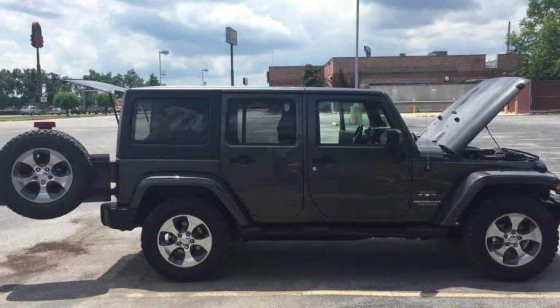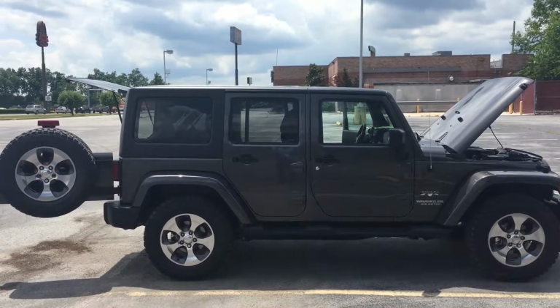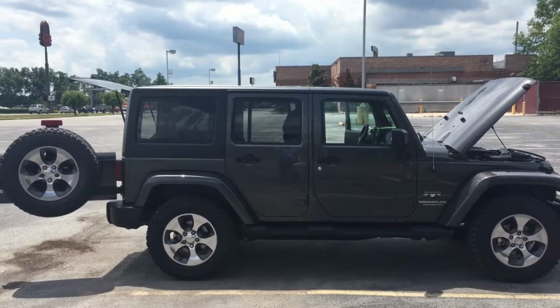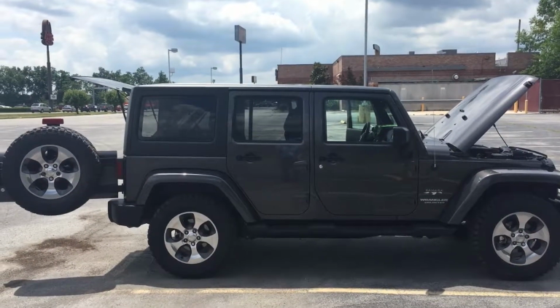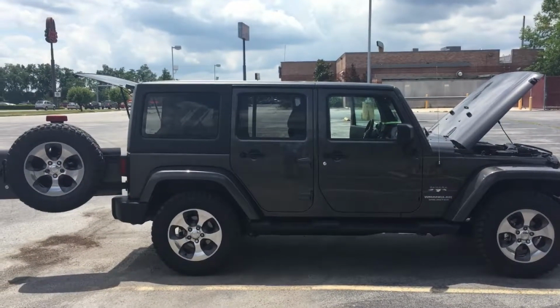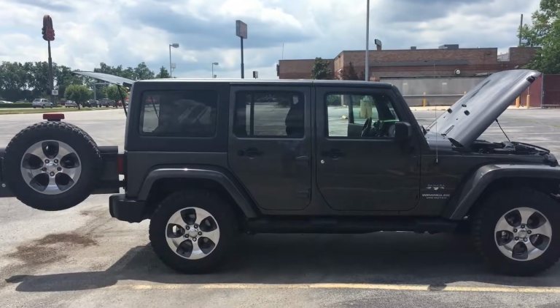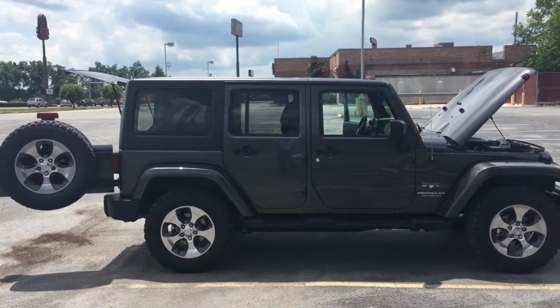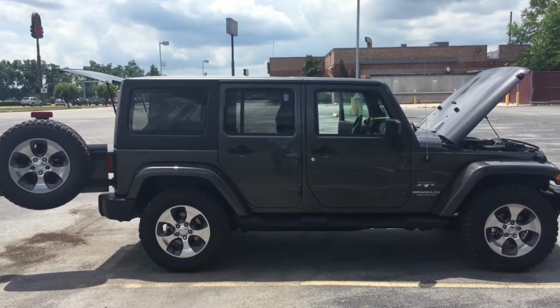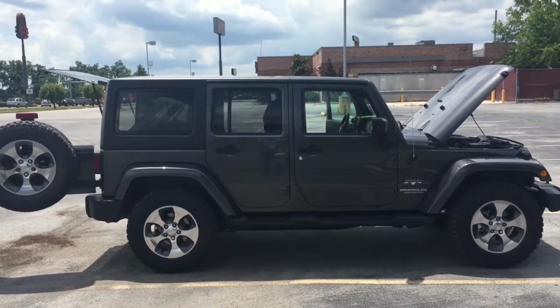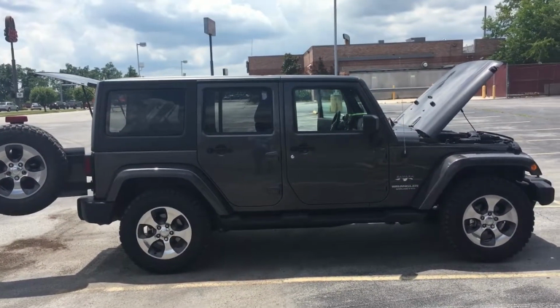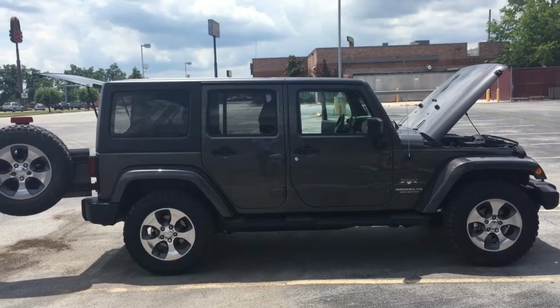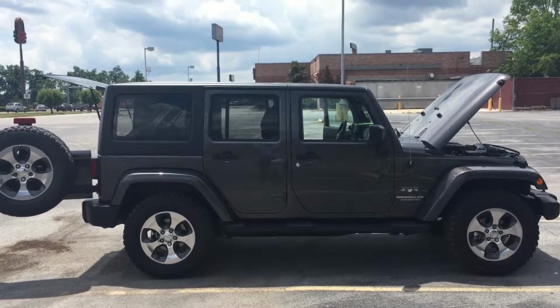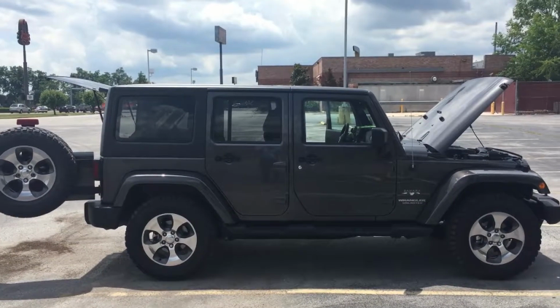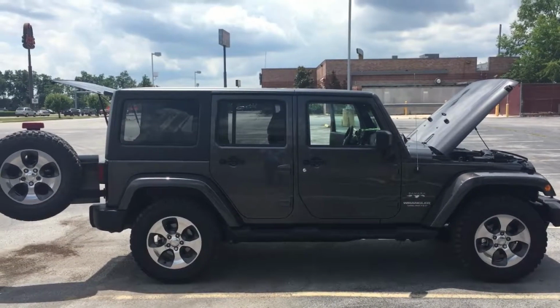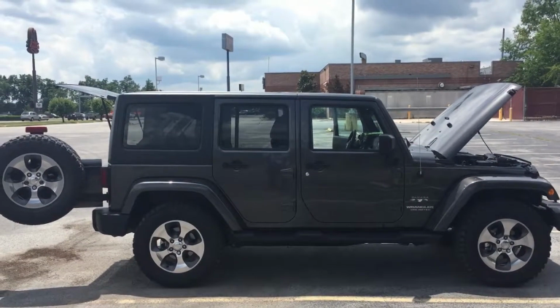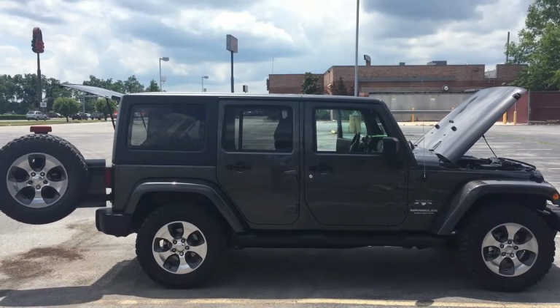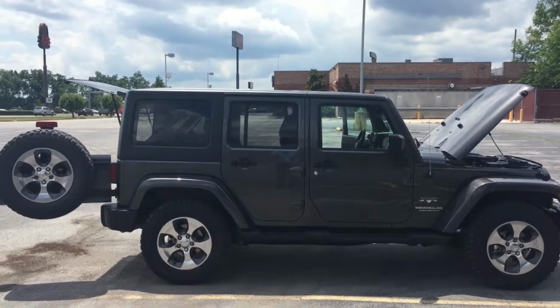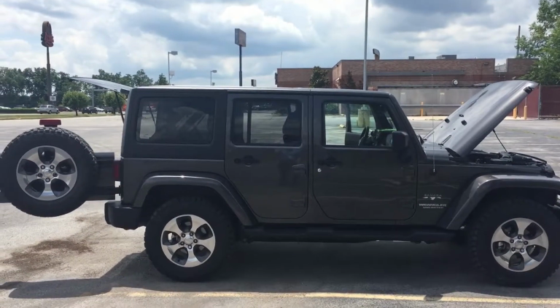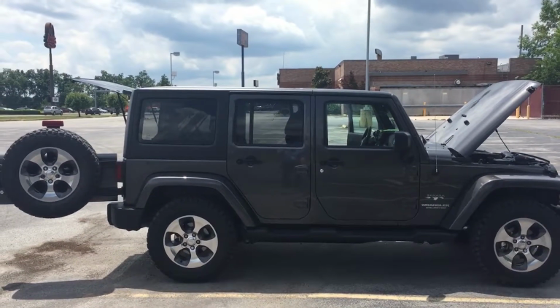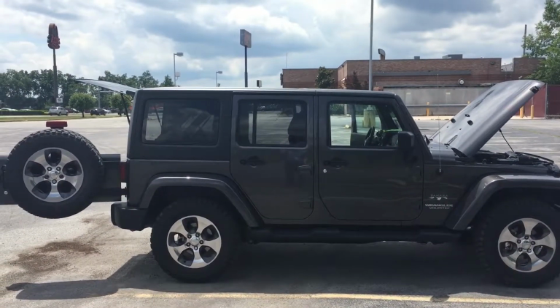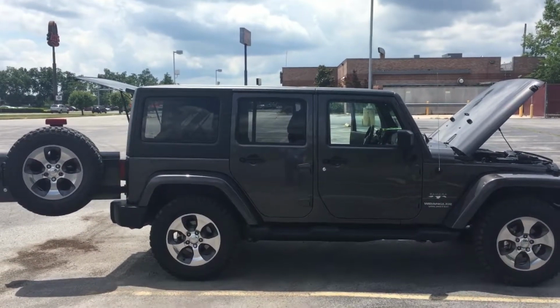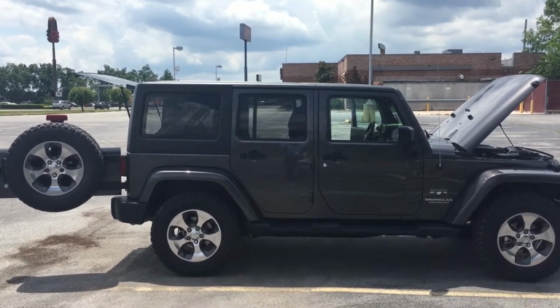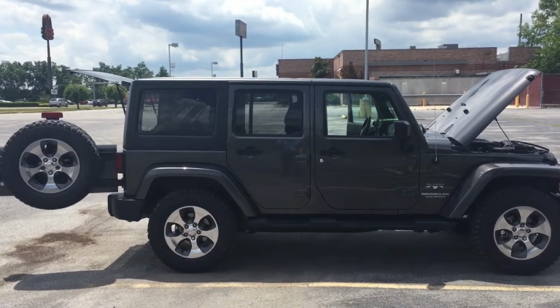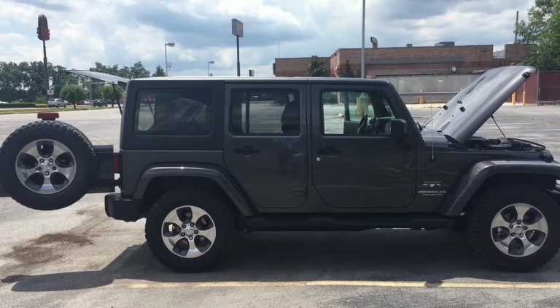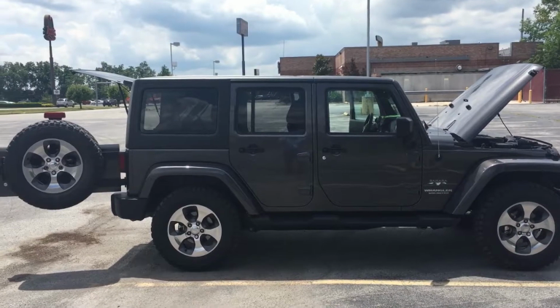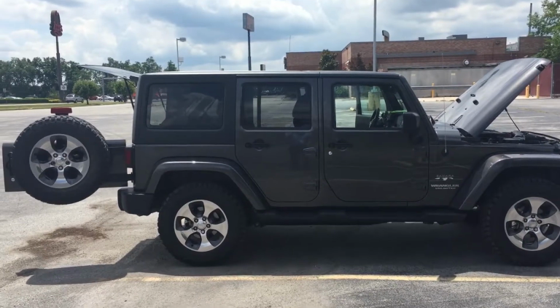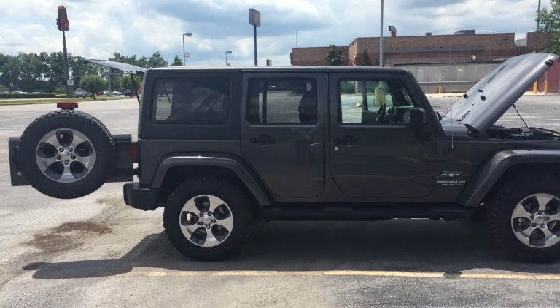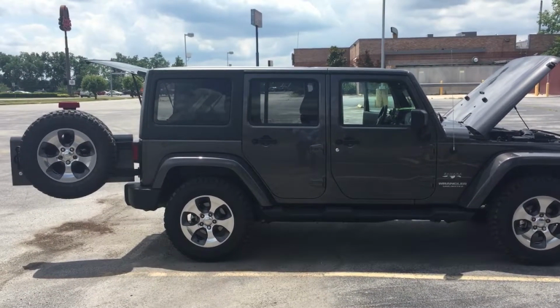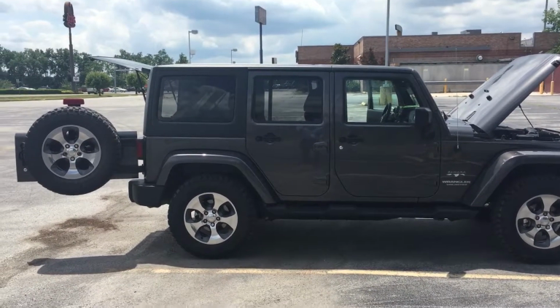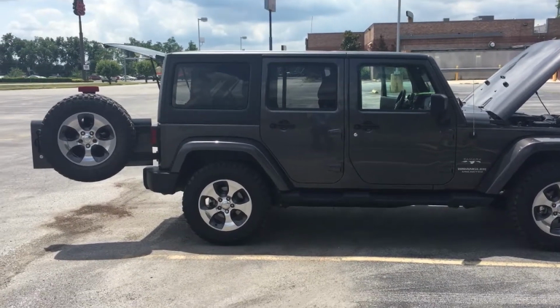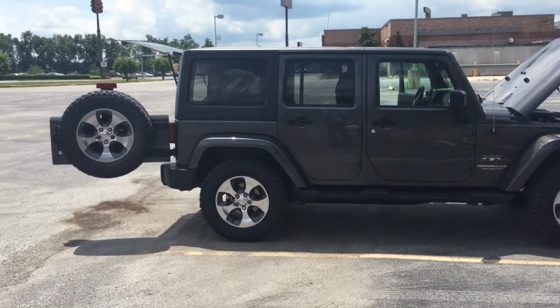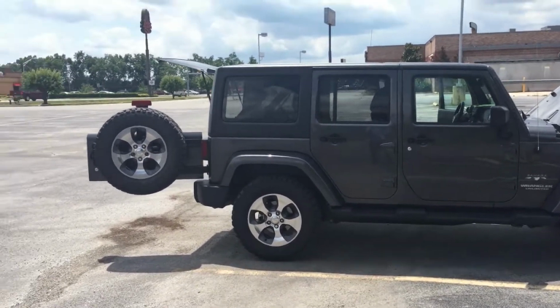Hey Anthony, it's Jim getting you that quick video of the 2017 Jeep Wrangler that I mentioned to you — practically new with about 4,000 miles on it, but at a used price. It was traded in, so we'll do a quick walk around for you.